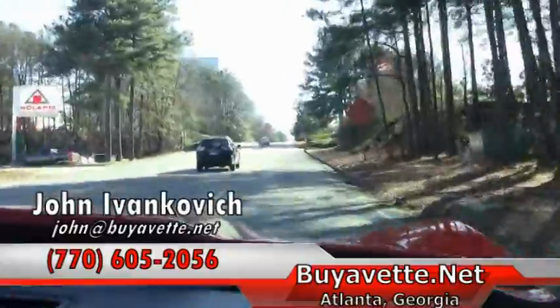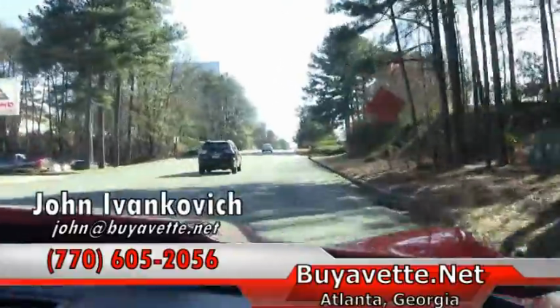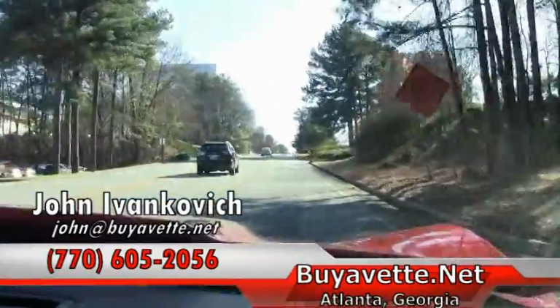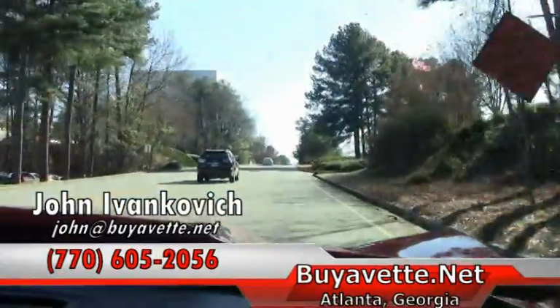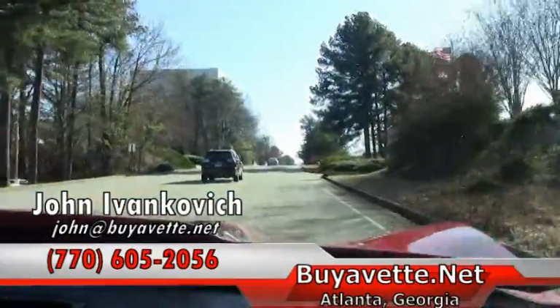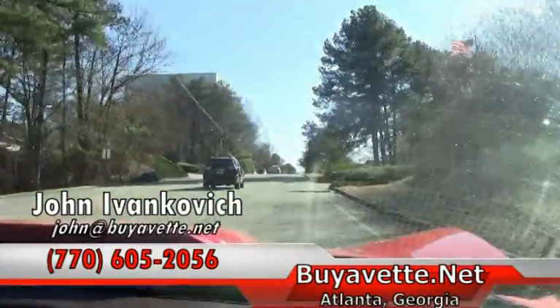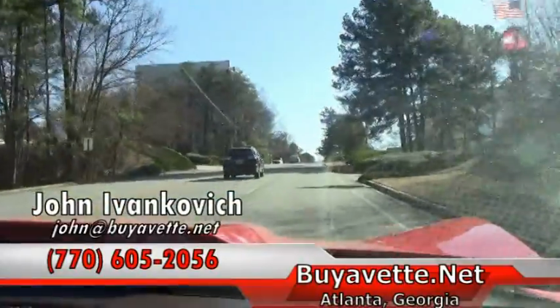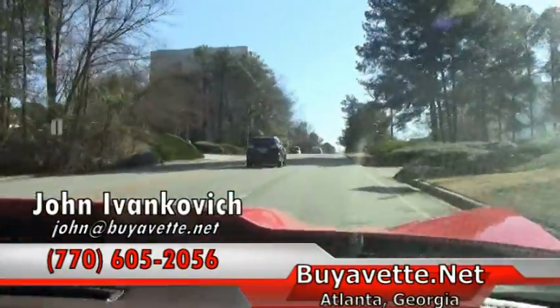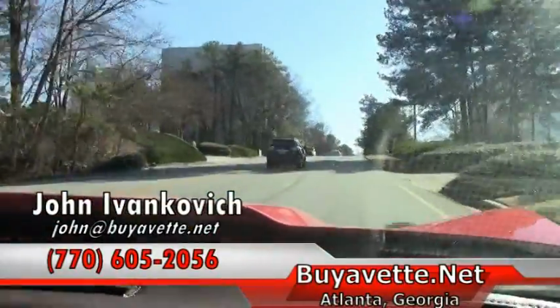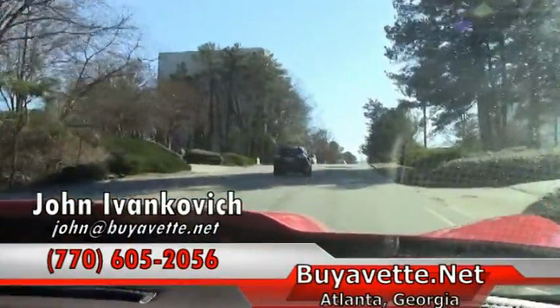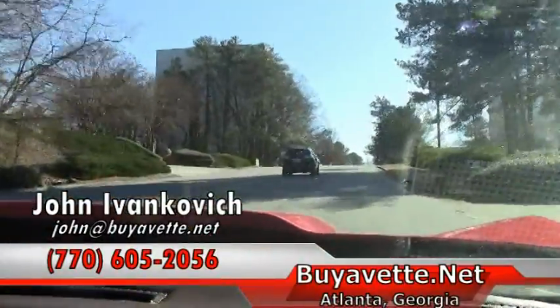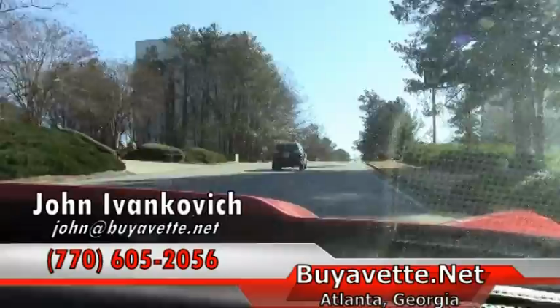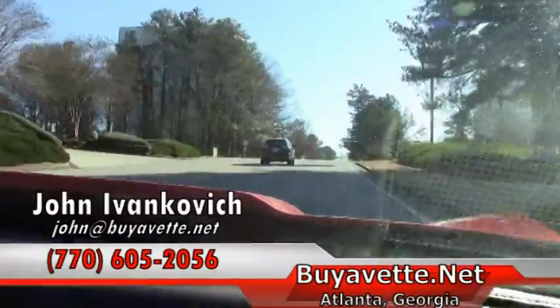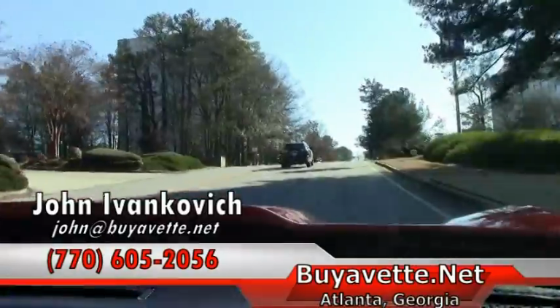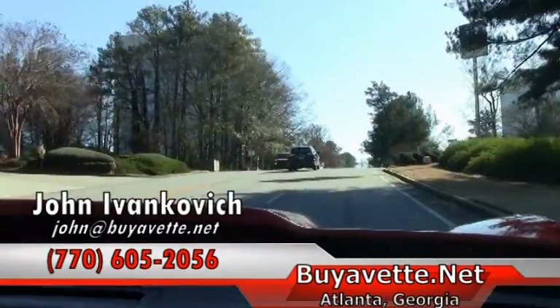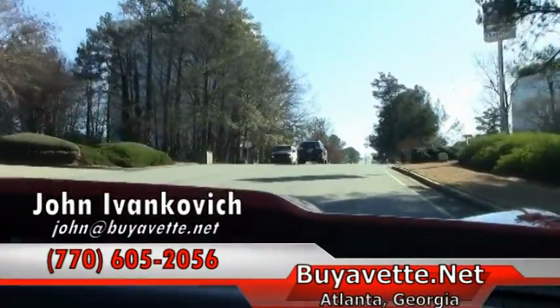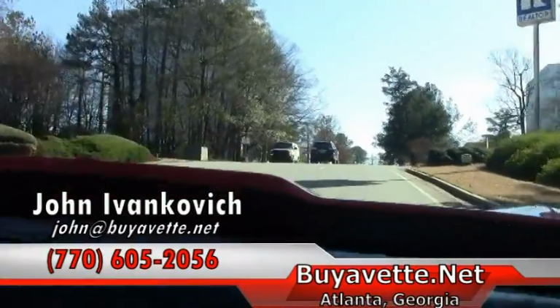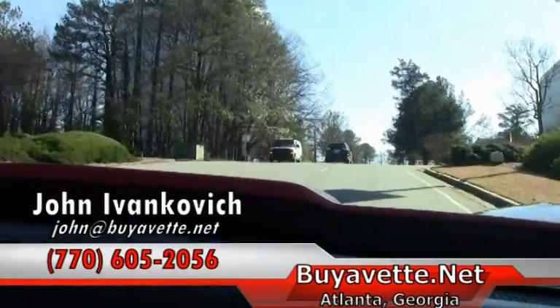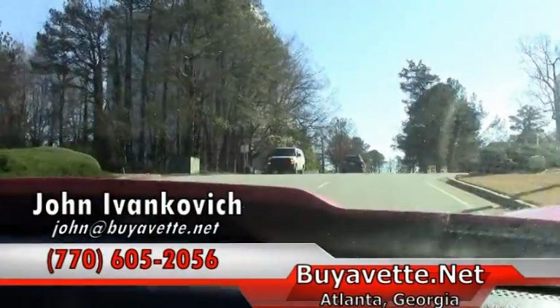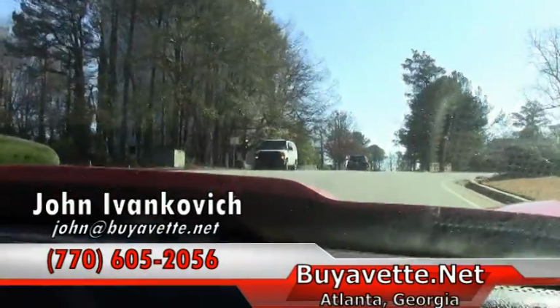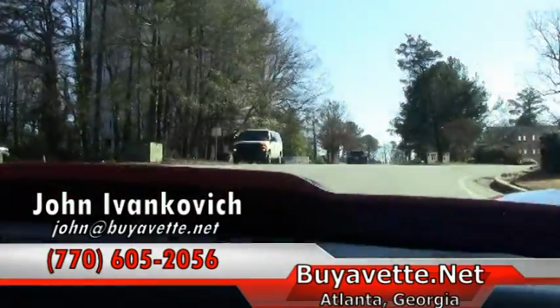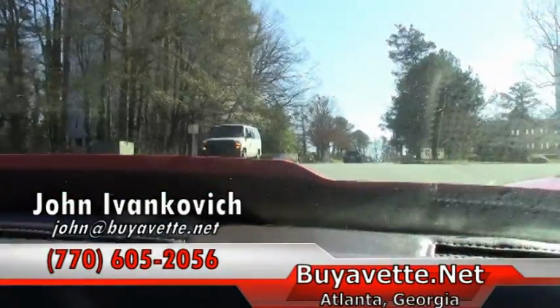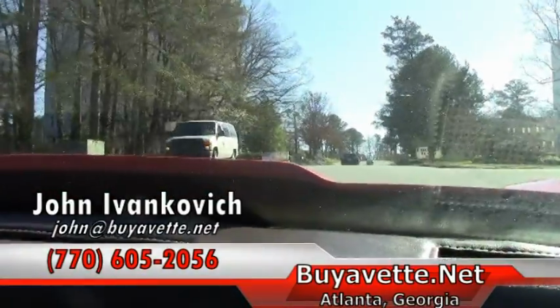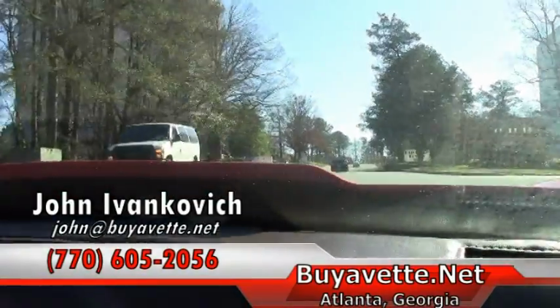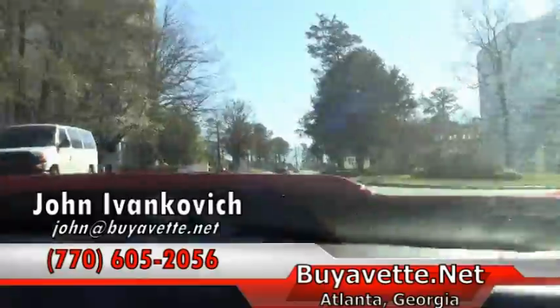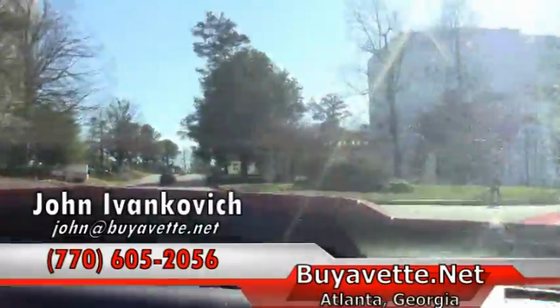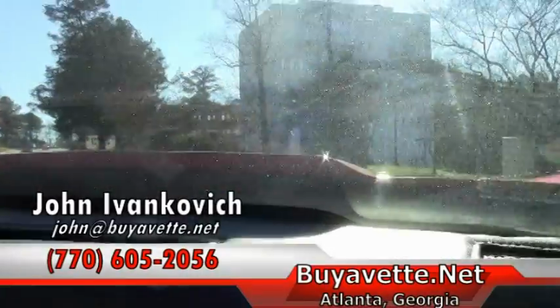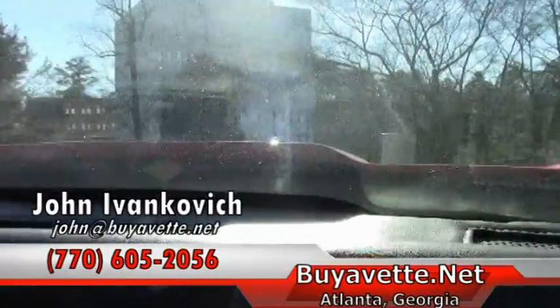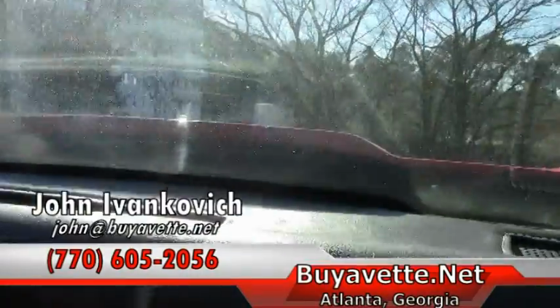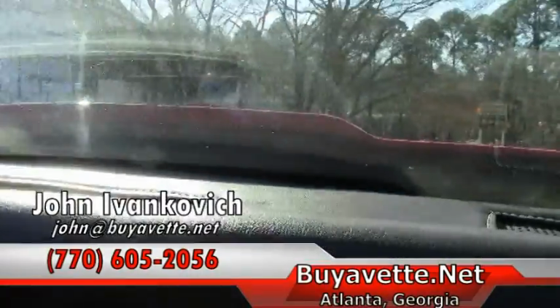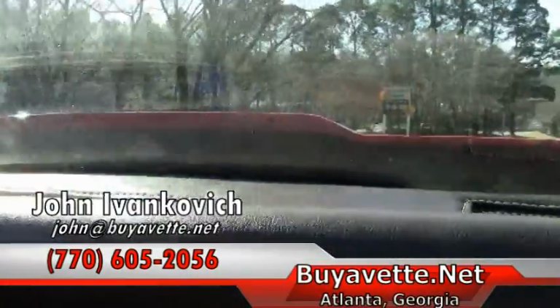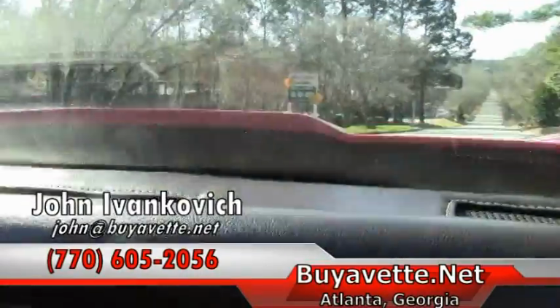As we make our corner, folks, I'm going to let you listen again to the sound of this beautiful car. And if you have any questions, as you know, 770-605-2056 or John at my event.